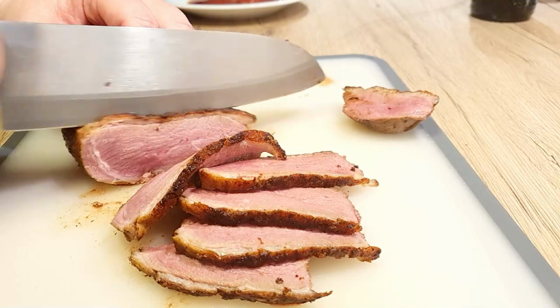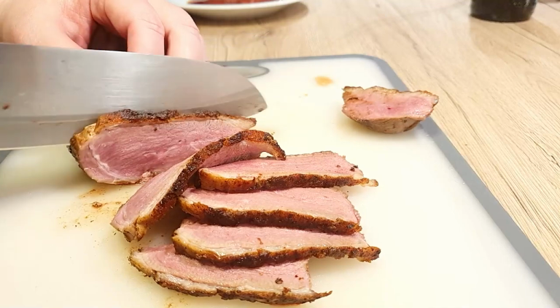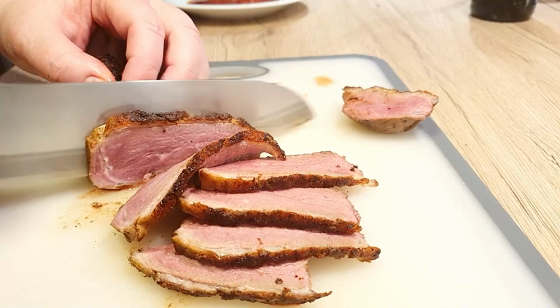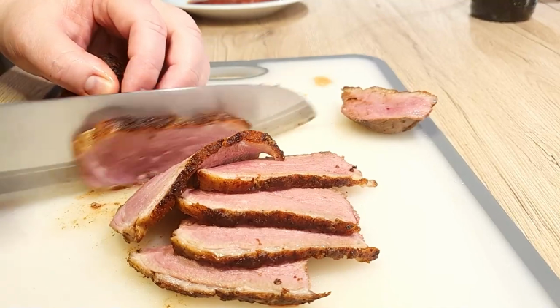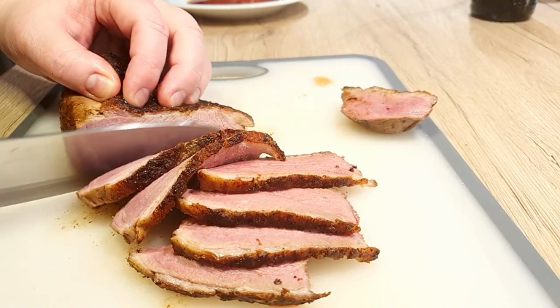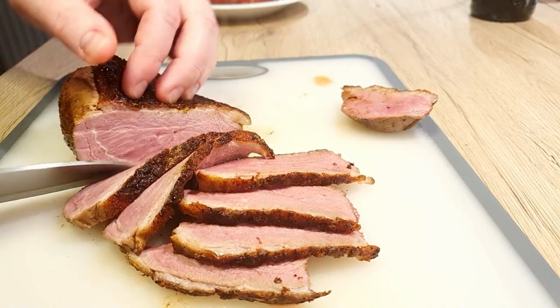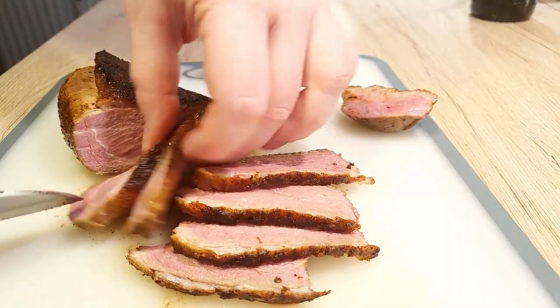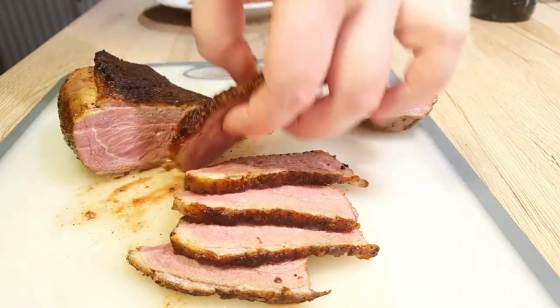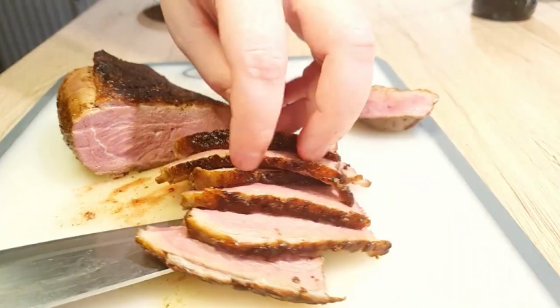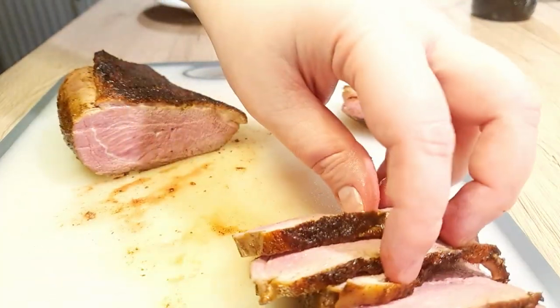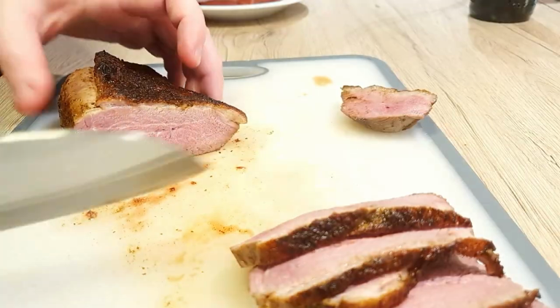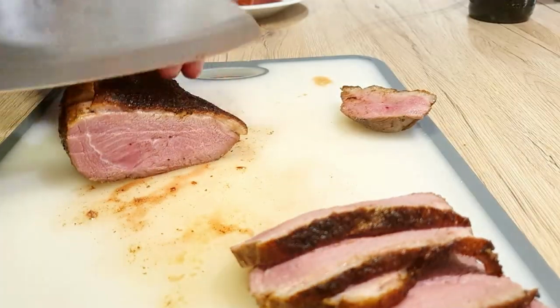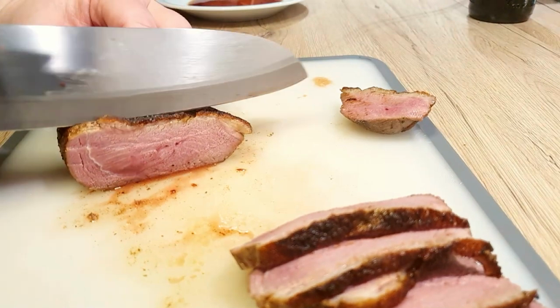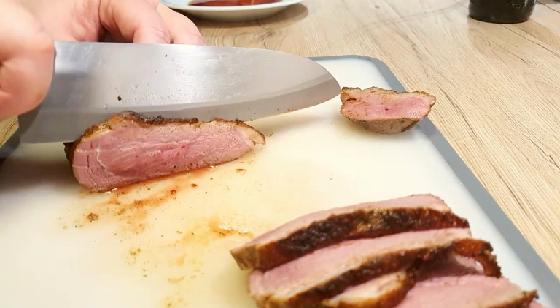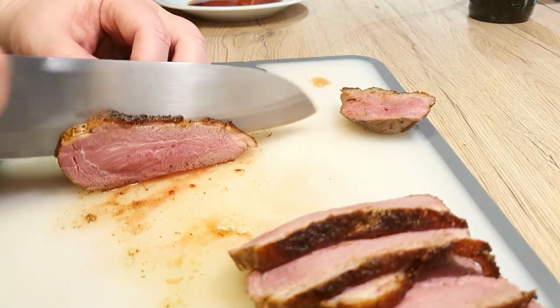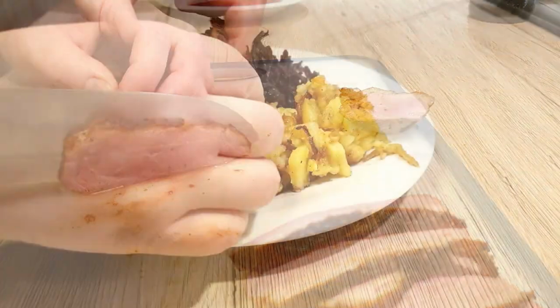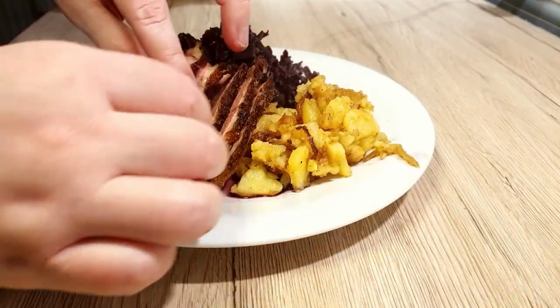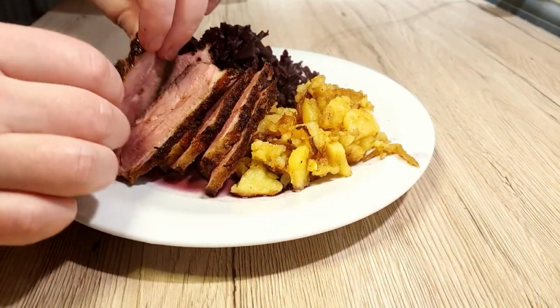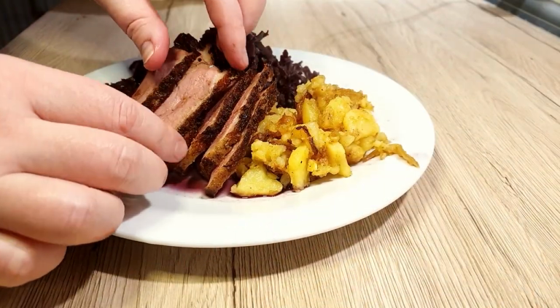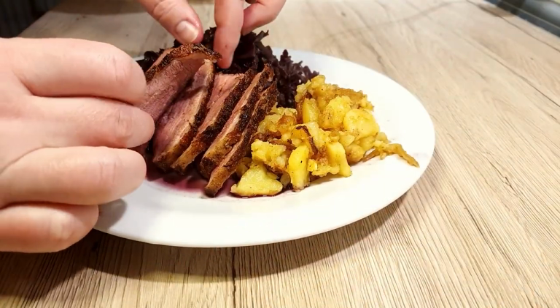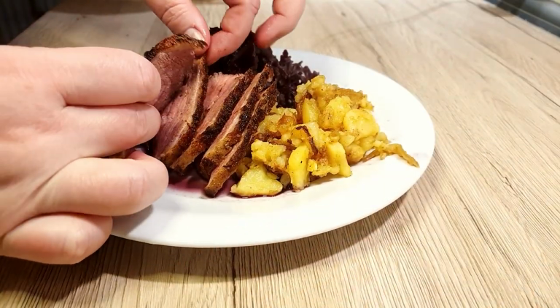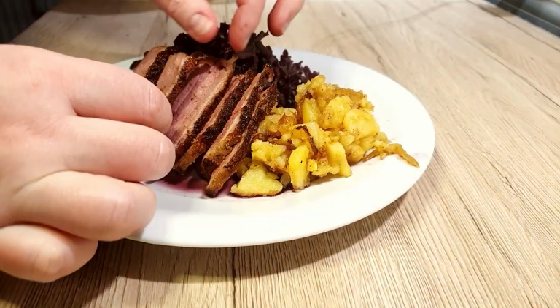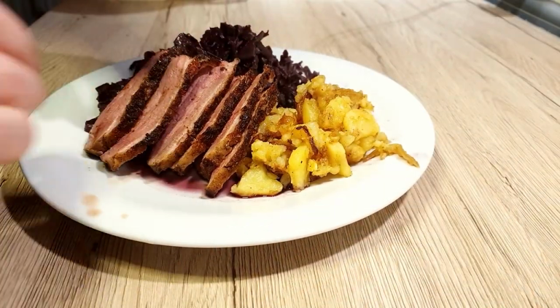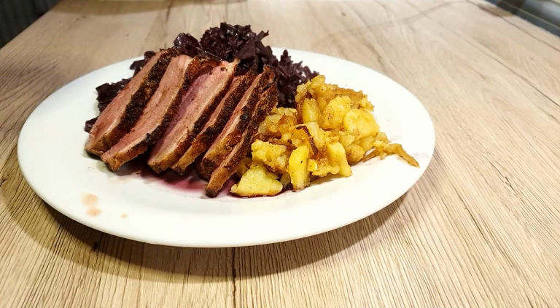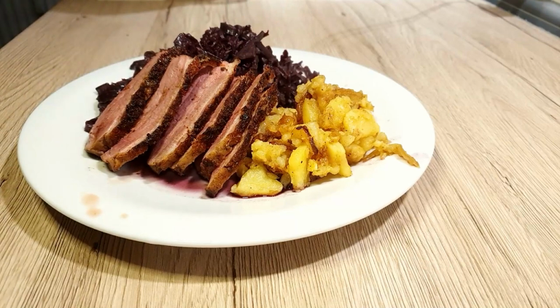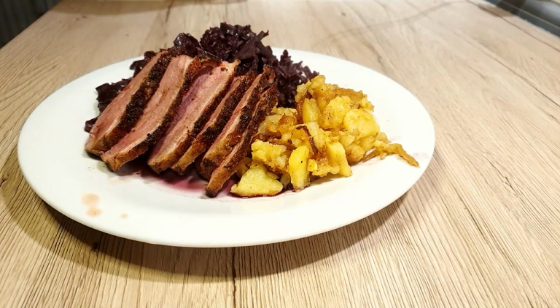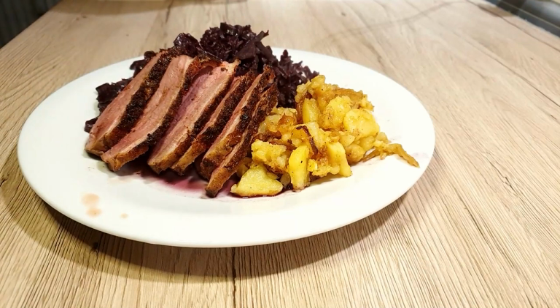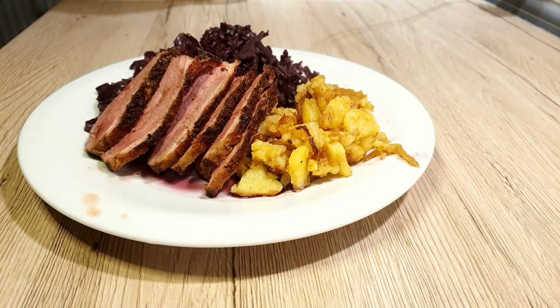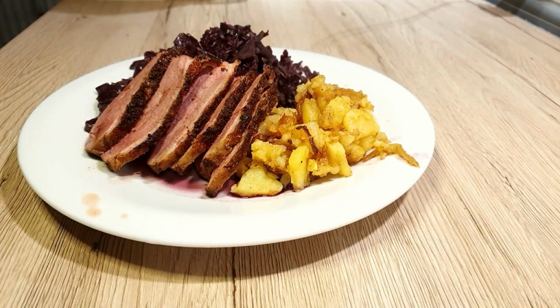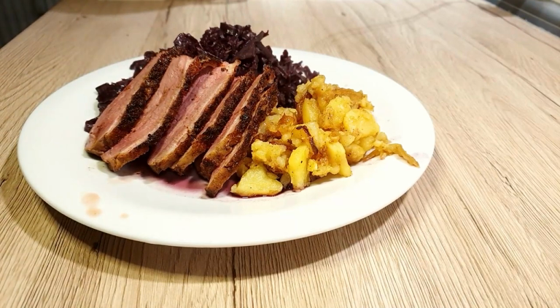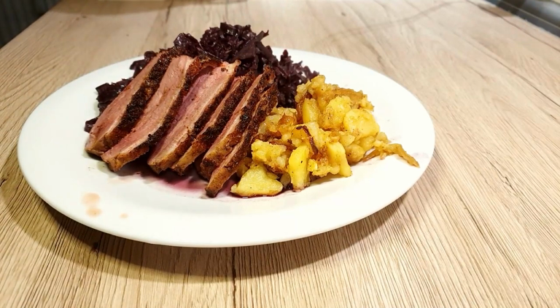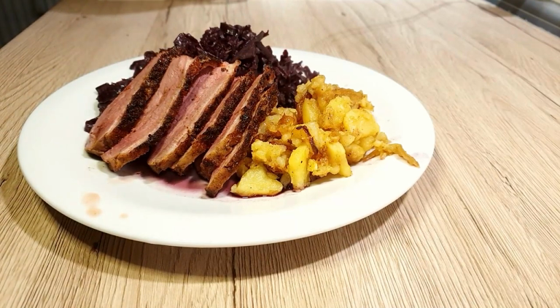After resting time, slice diagonally against the grain. See how juicy and tender it is? Pair the duck meat with your favorite sides. I go for red cabbage and potatoes normally, but rice works wonders as well.